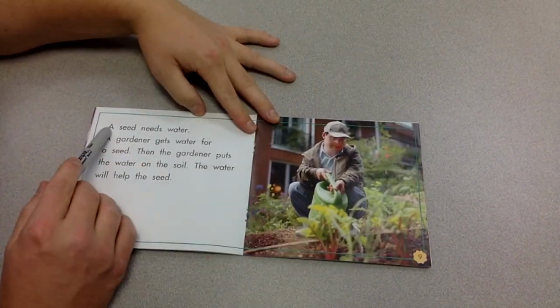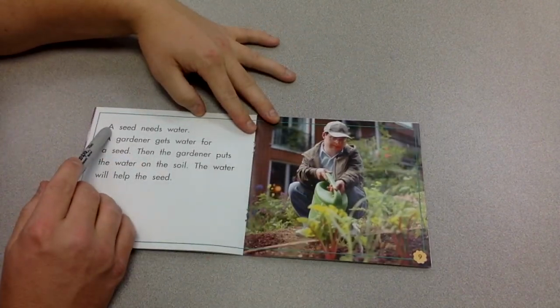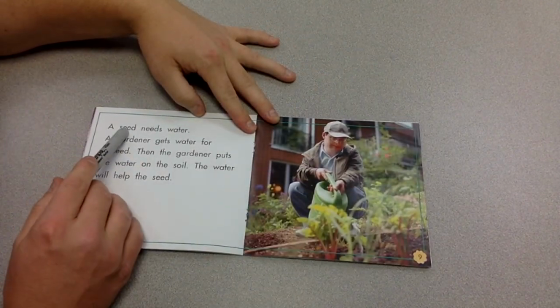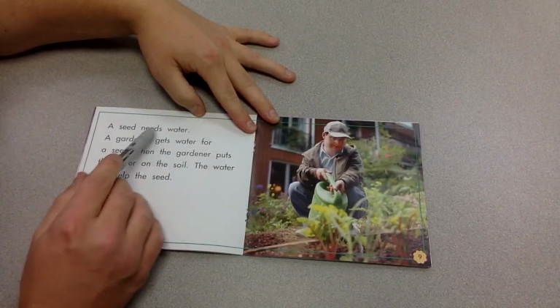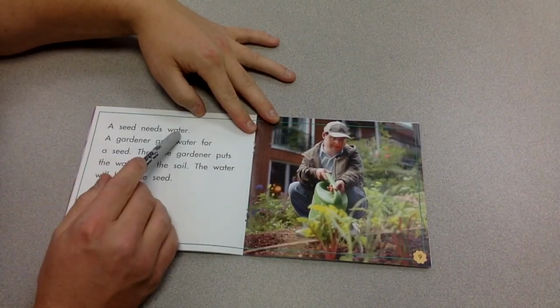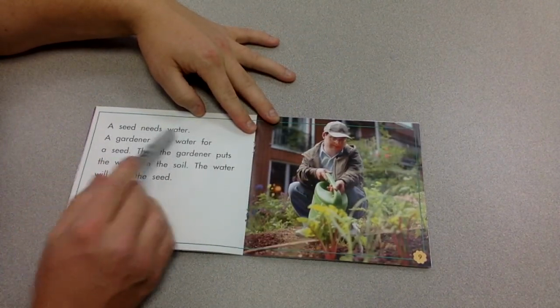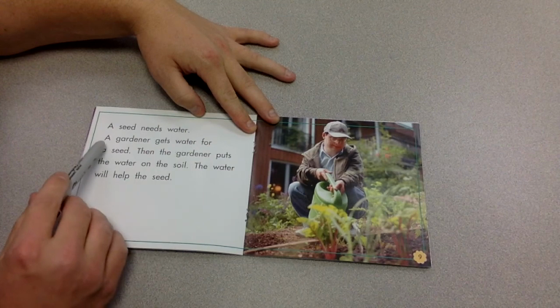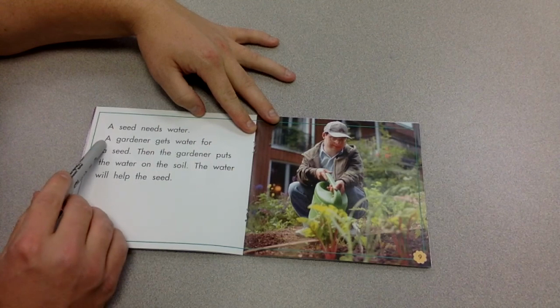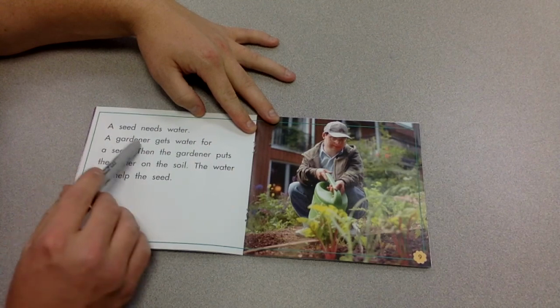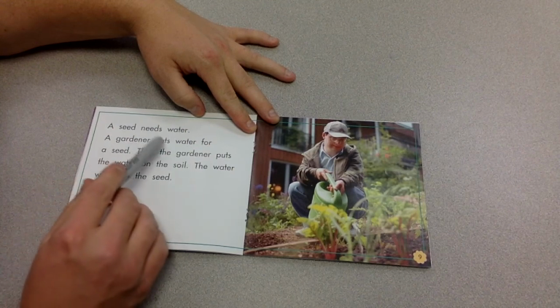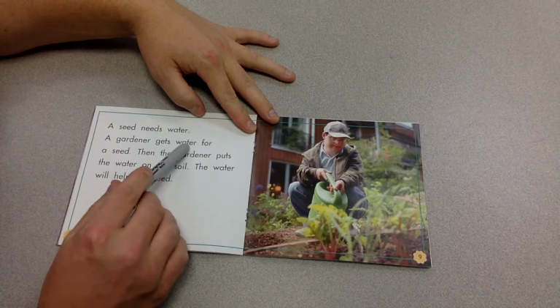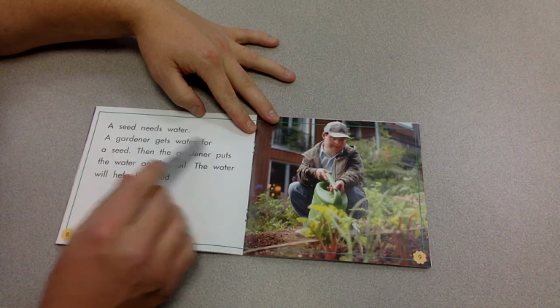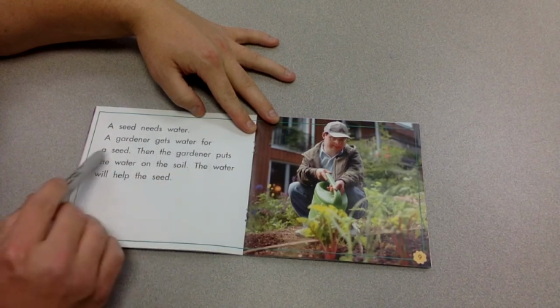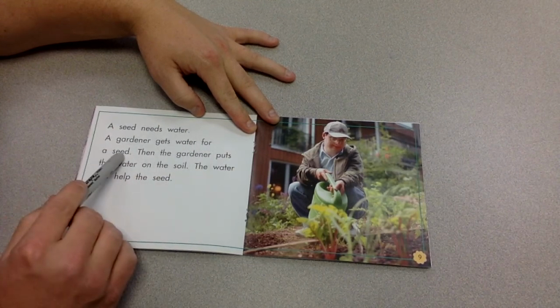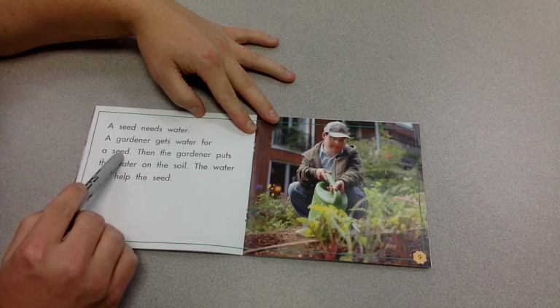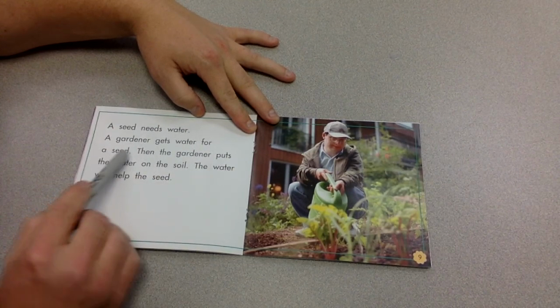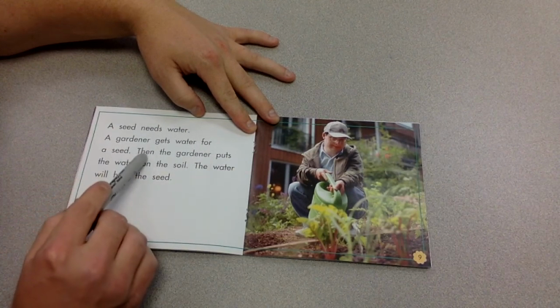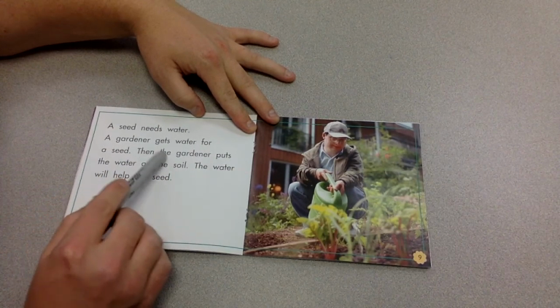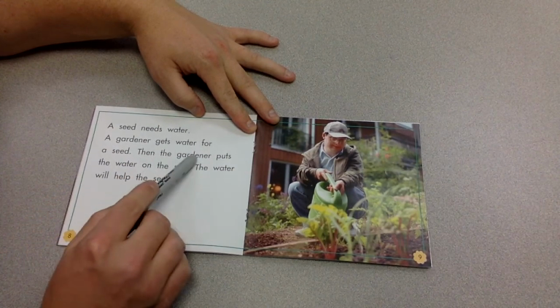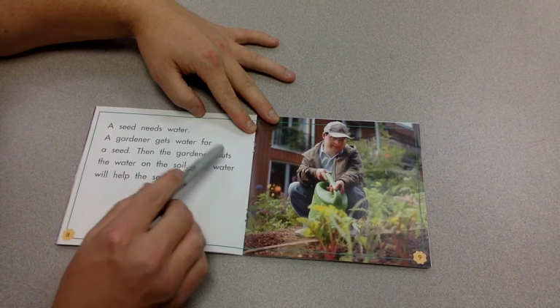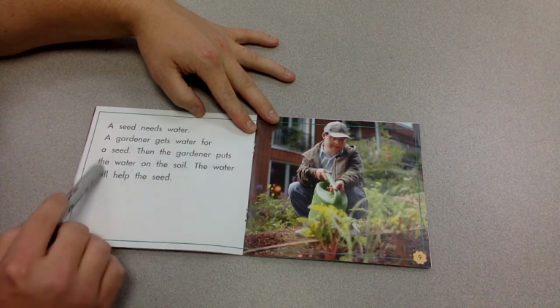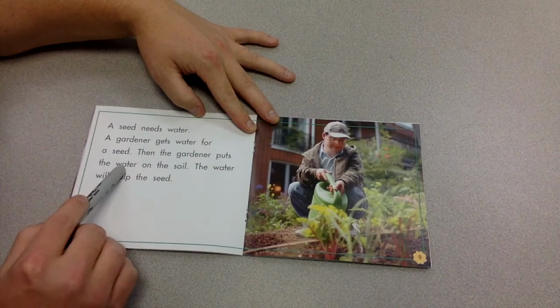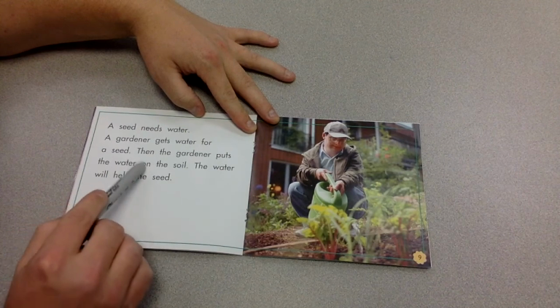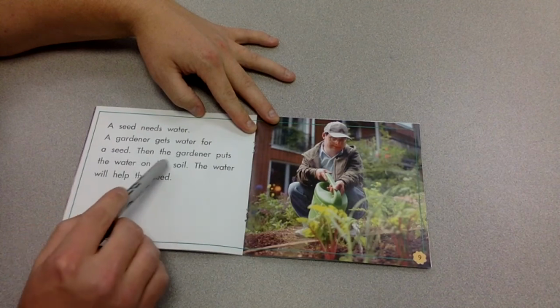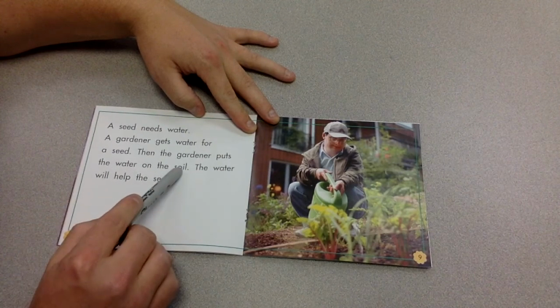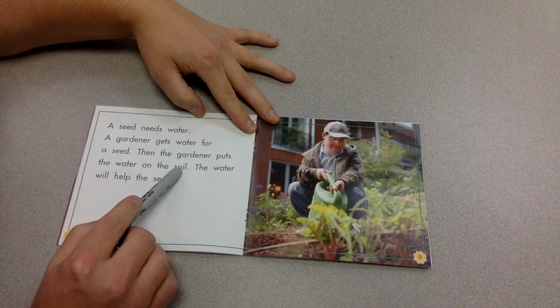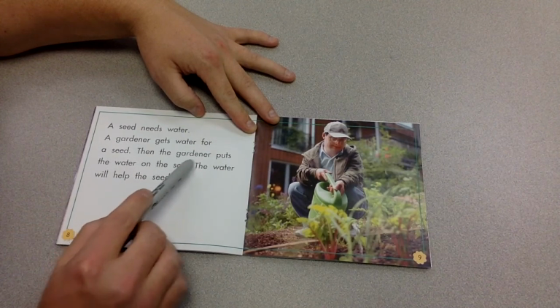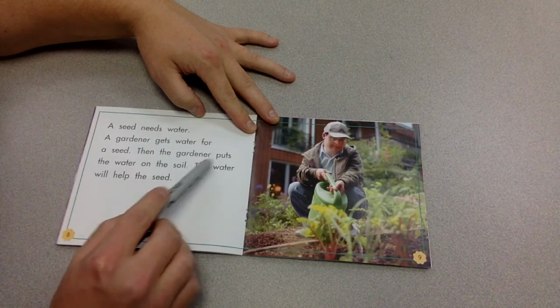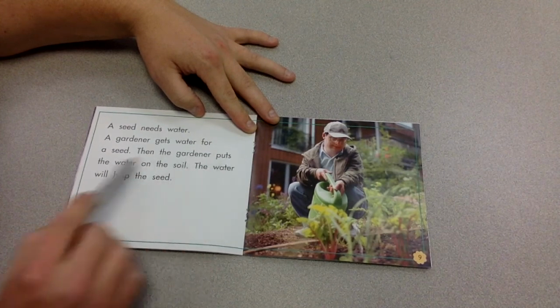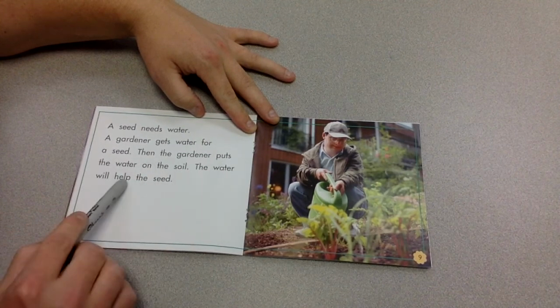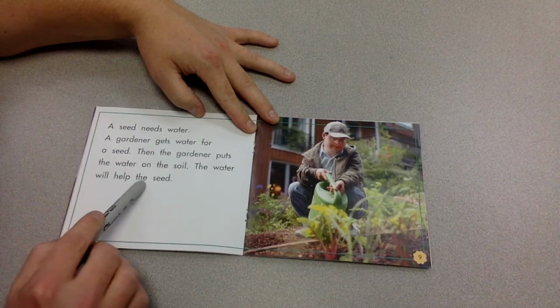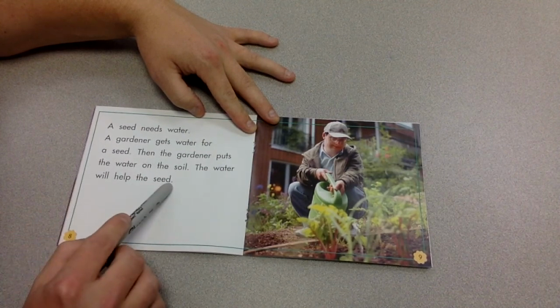A seed needs water. A gardener gets water for a seed. Then the gardener puts the water on the soil. The water will help the seed.